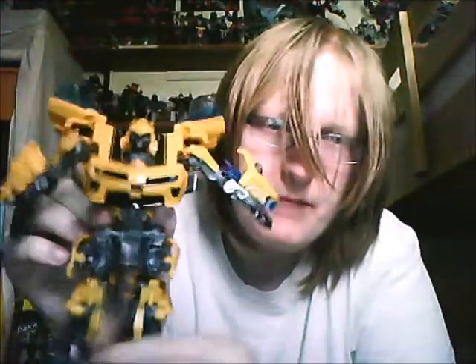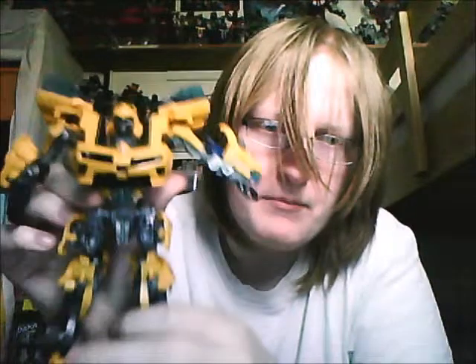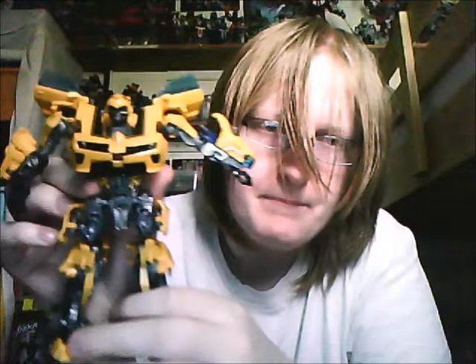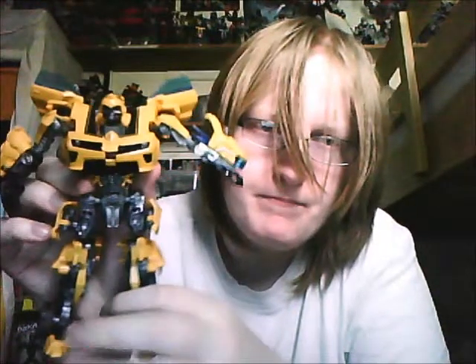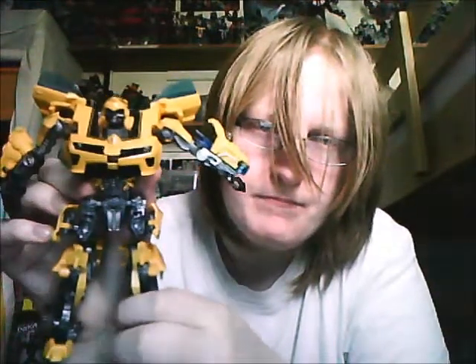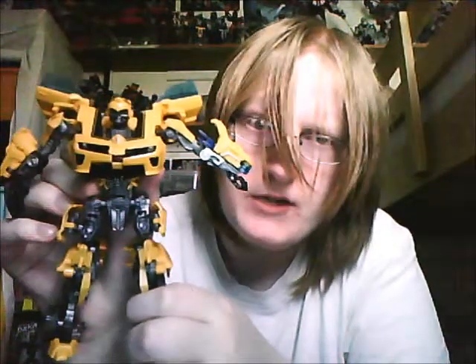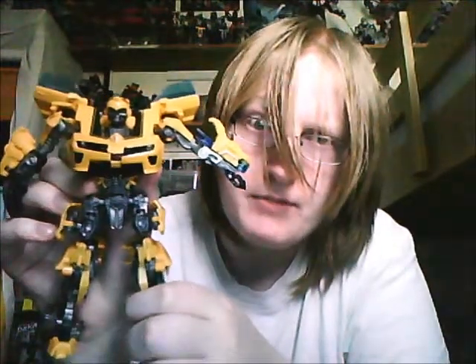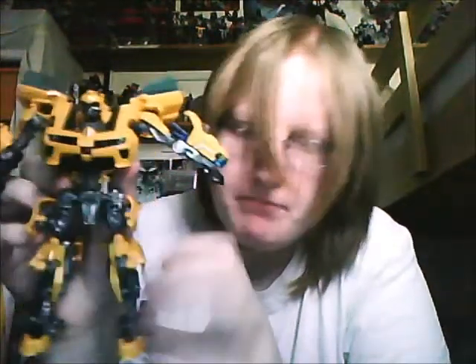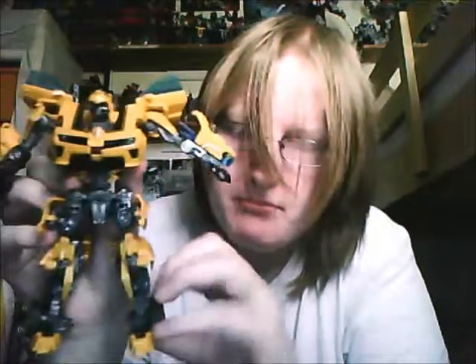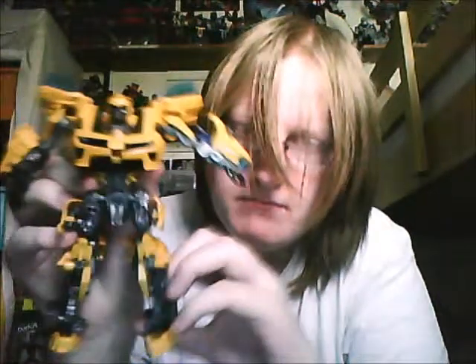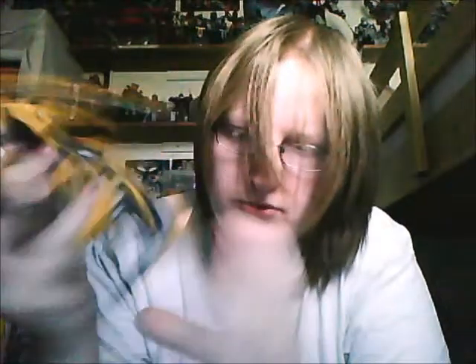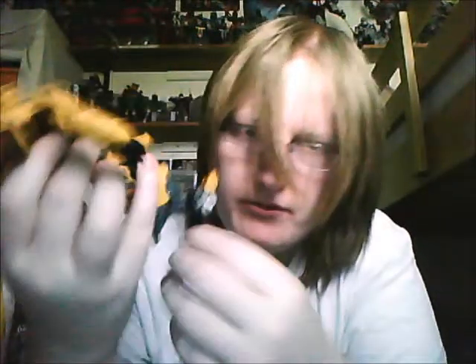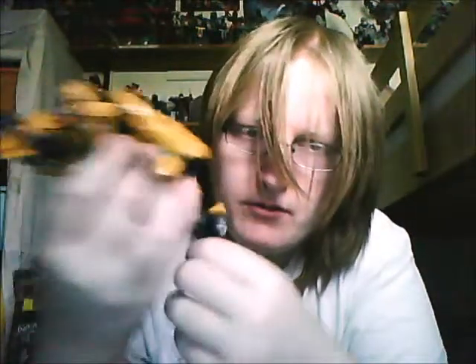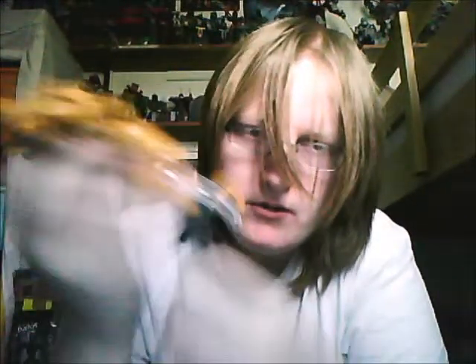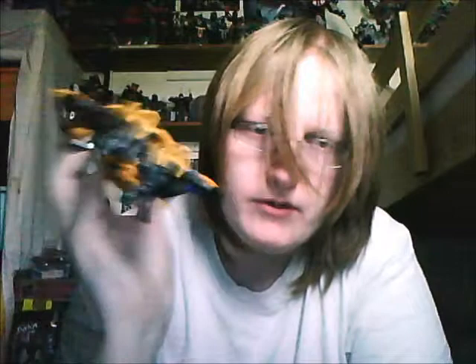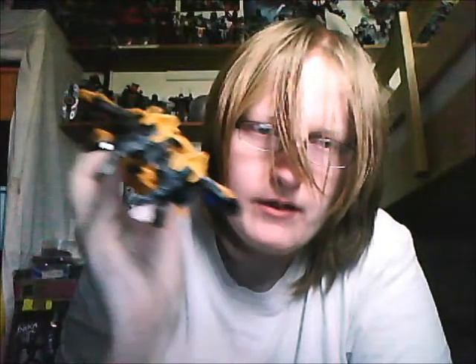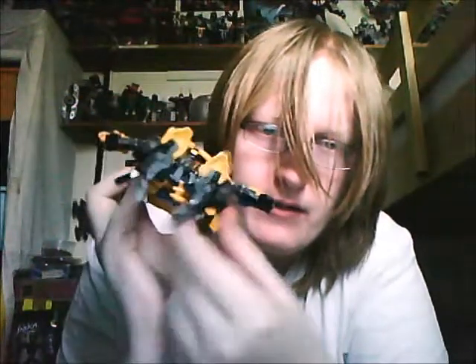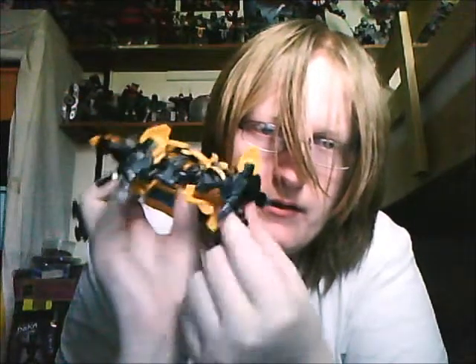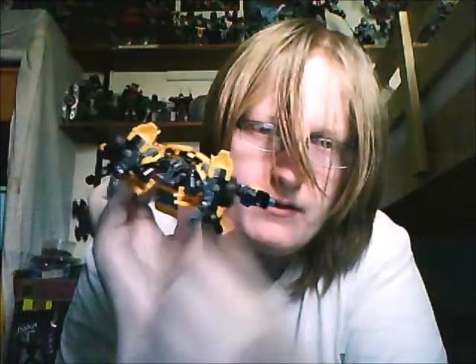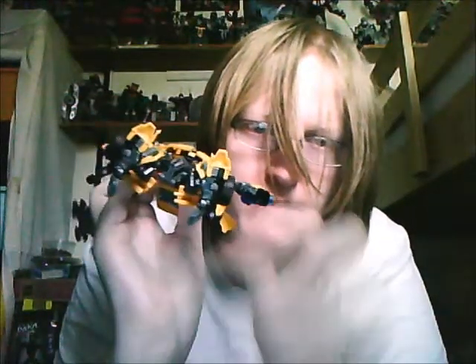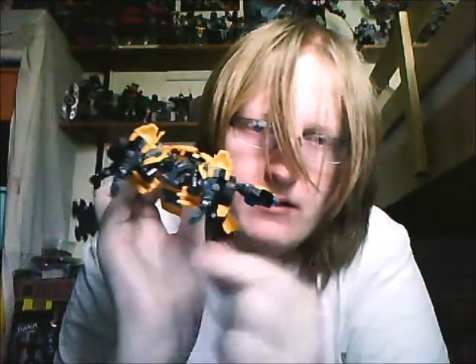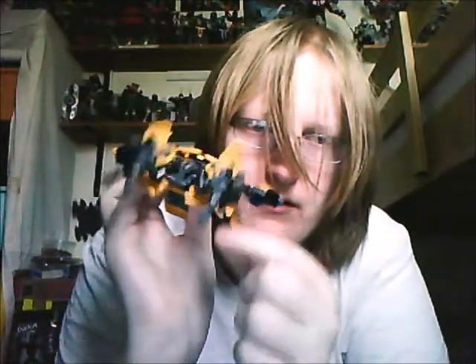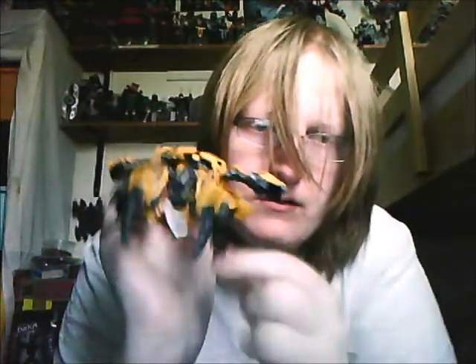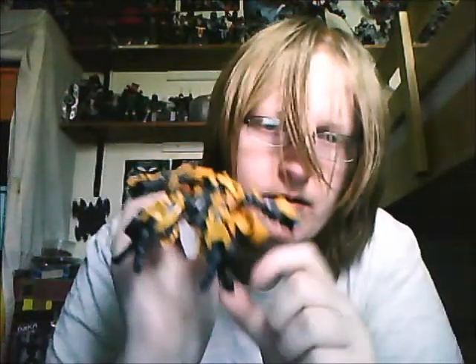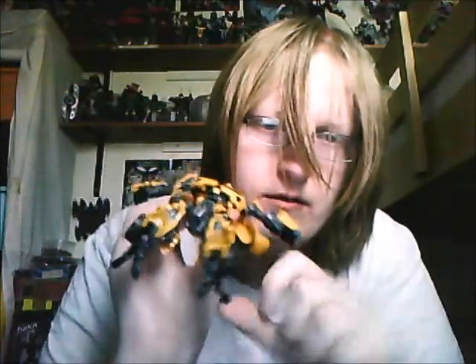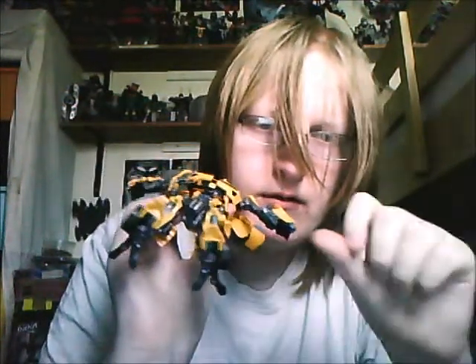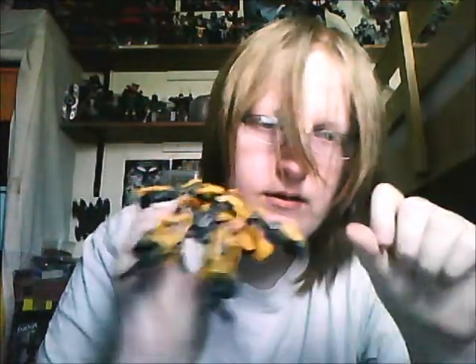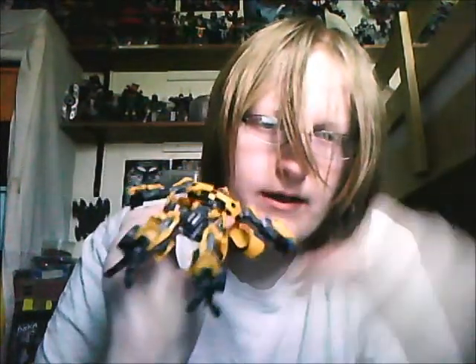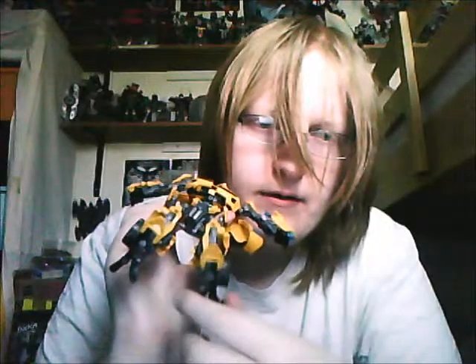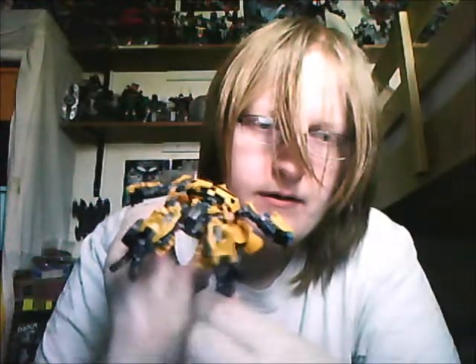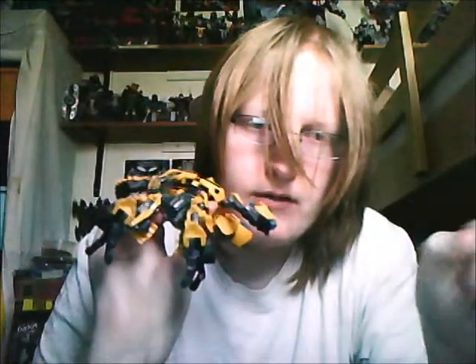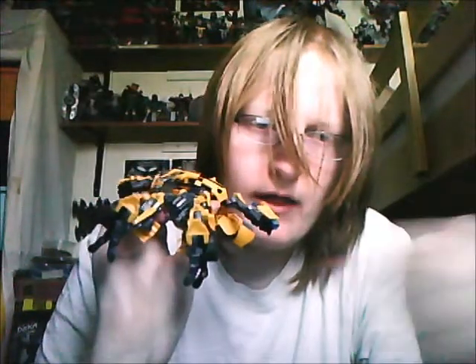Battle Blades Bumblebee — kind of grumpy looking. Sort of heel there. Like that, not like that.